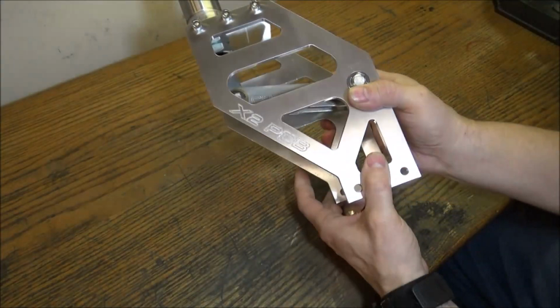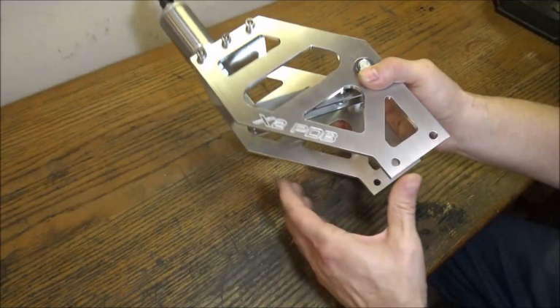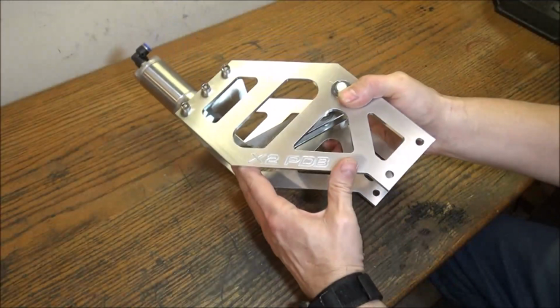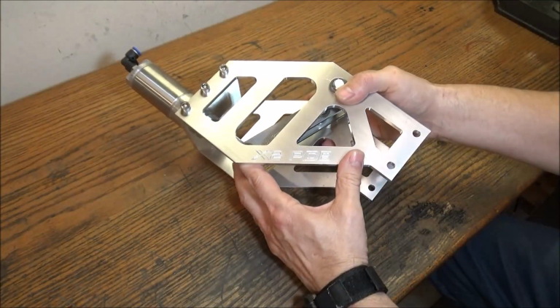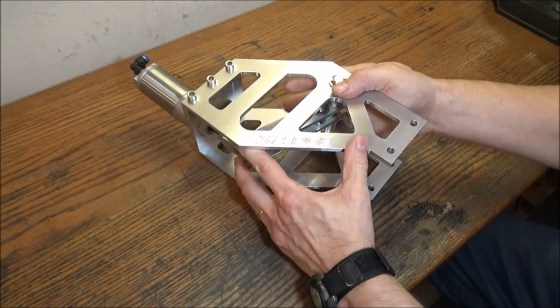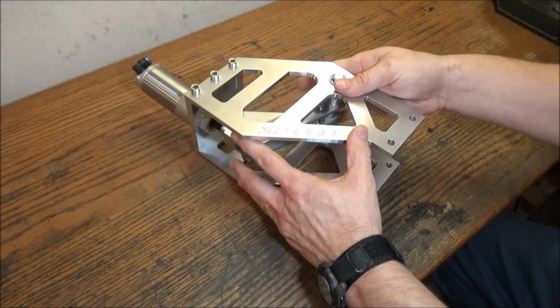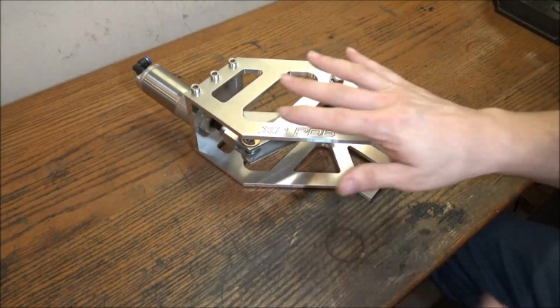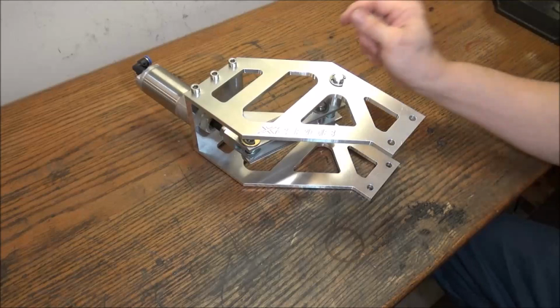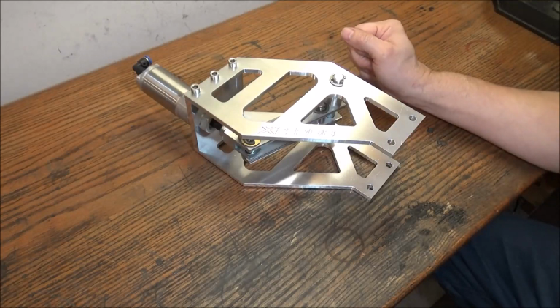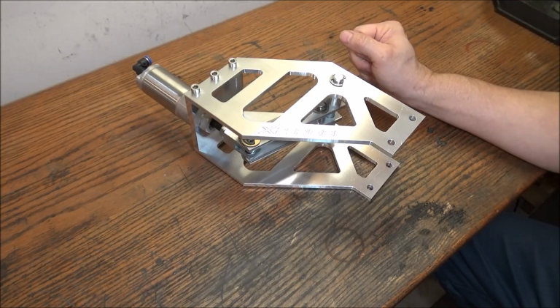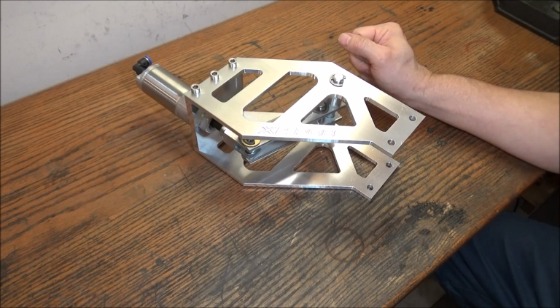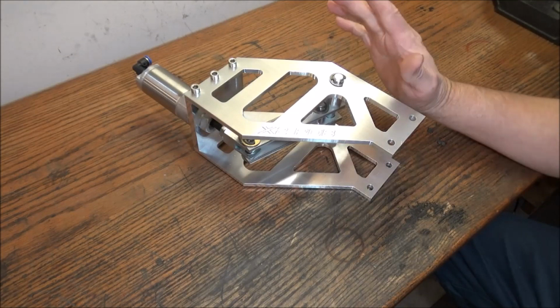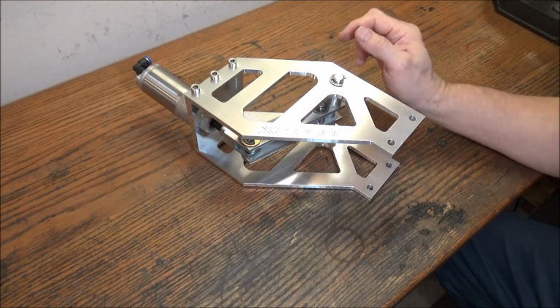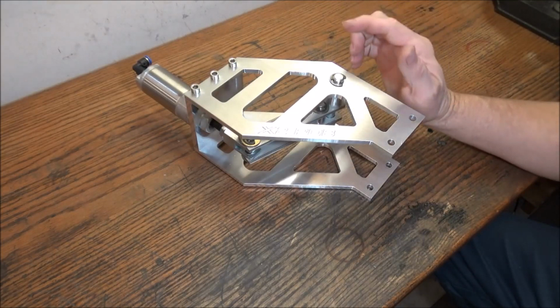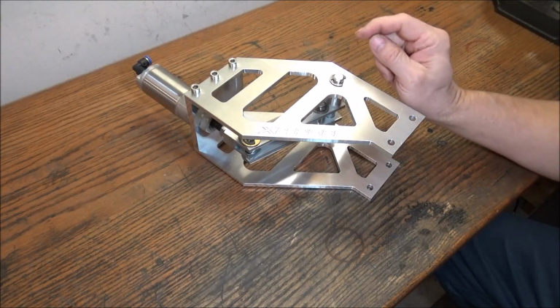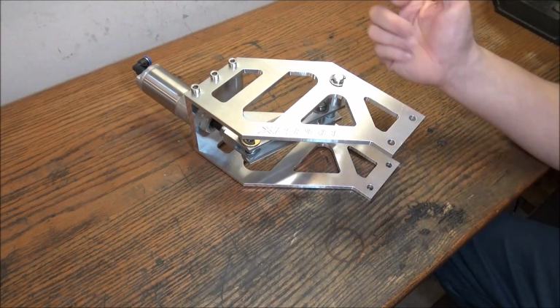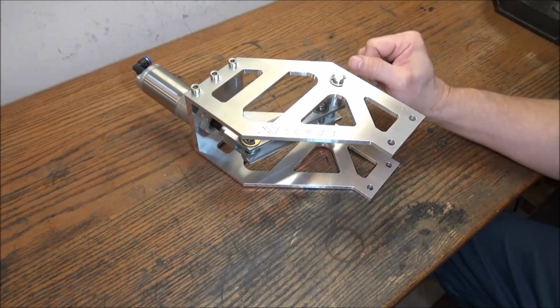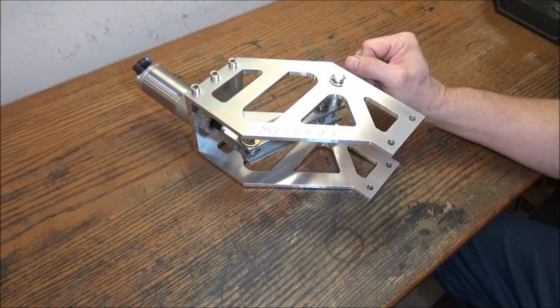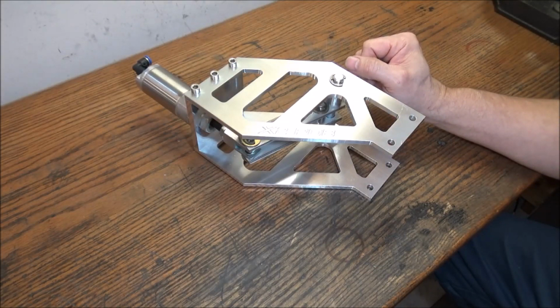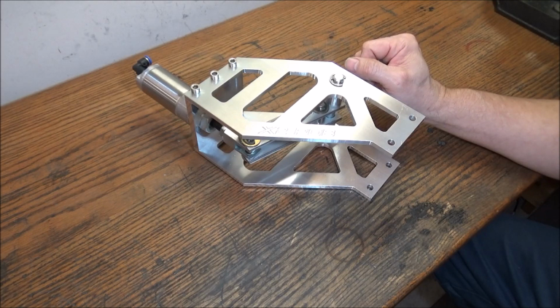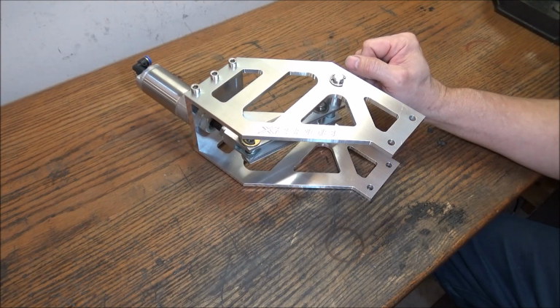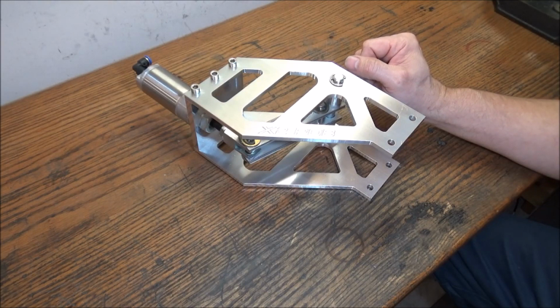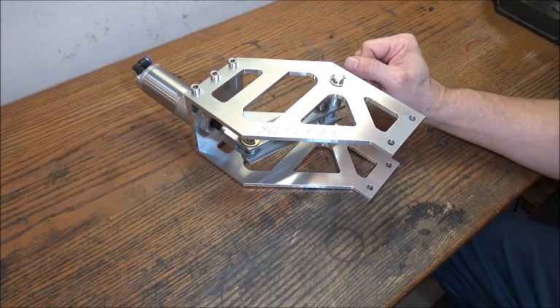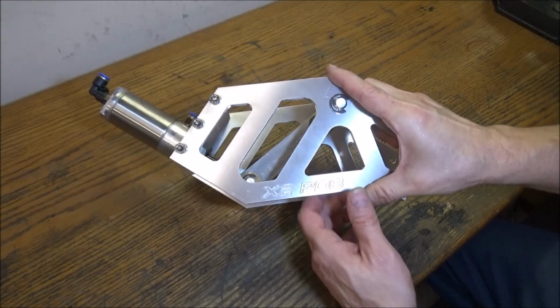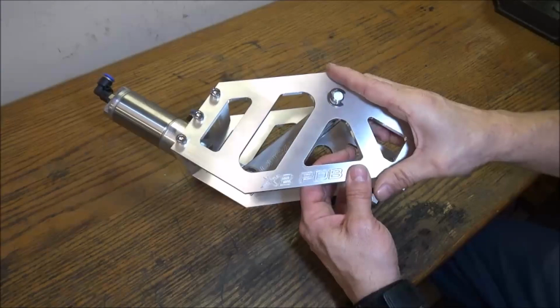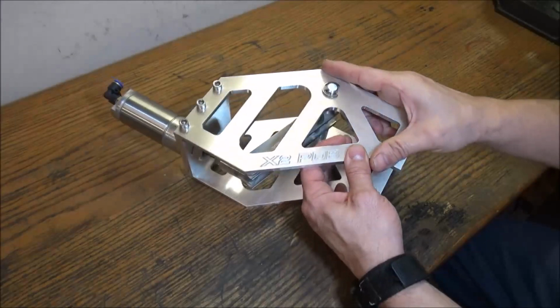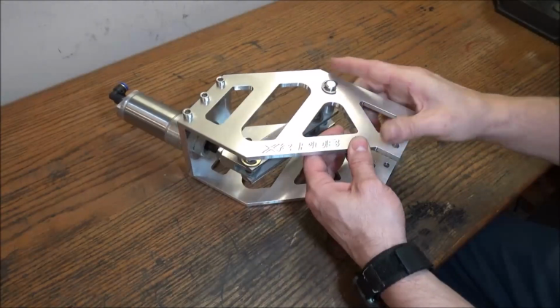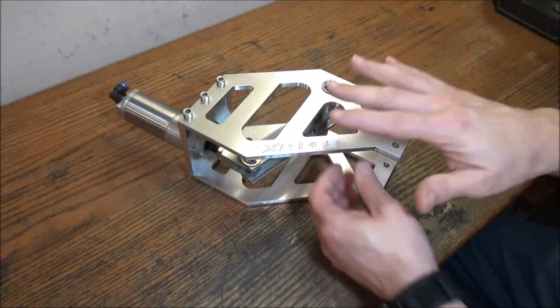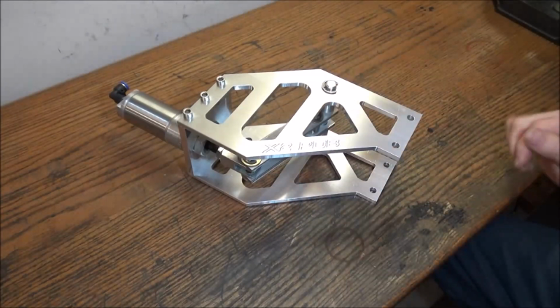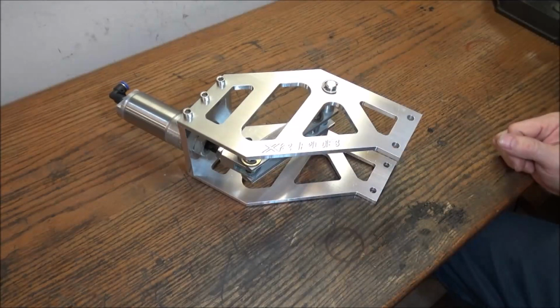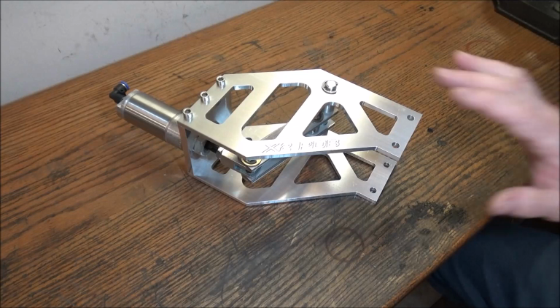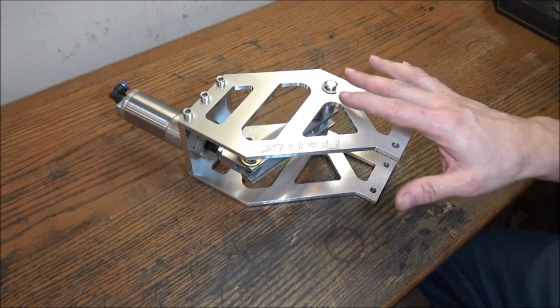It also comes with the Belleville washers. The draw bar — I believe you can just use the same draw bar you currently have. So if you guys are interested in this power draw bar, you can stop by the website and check them out.